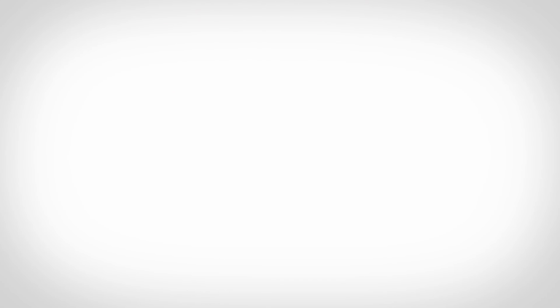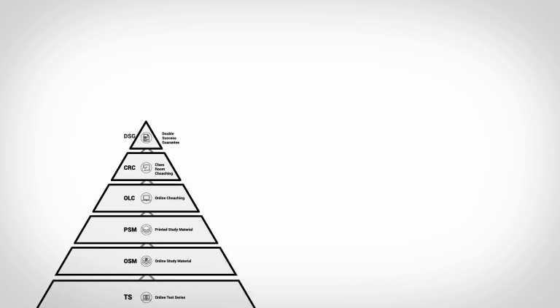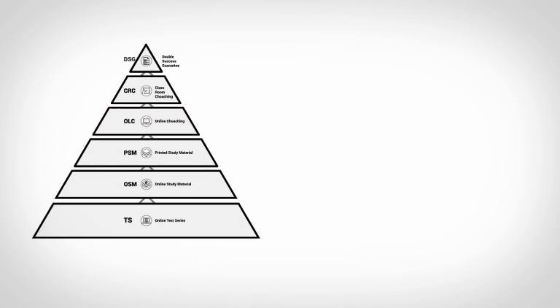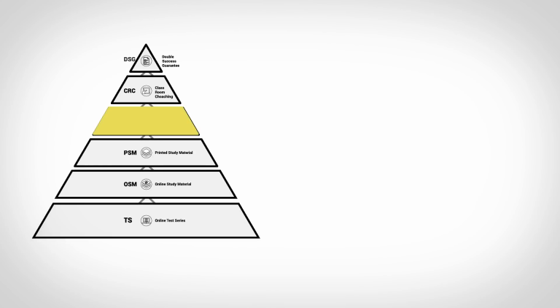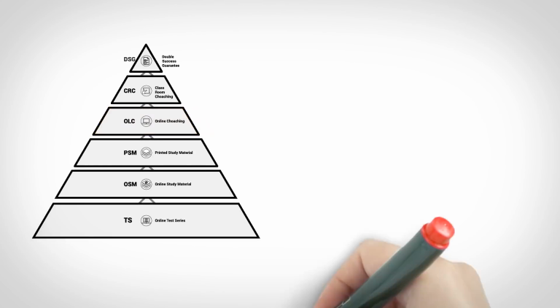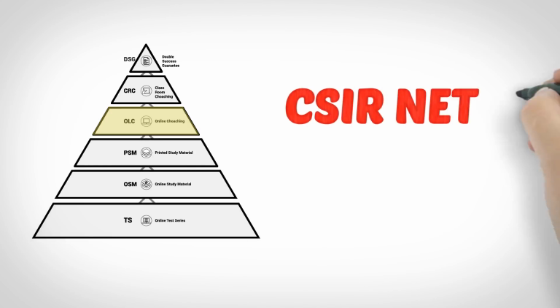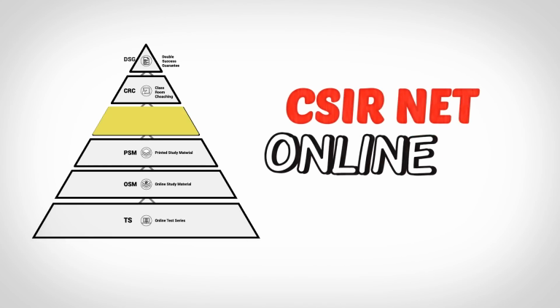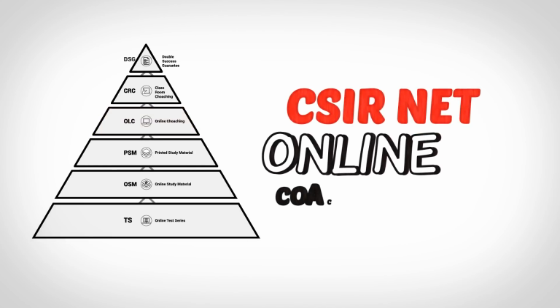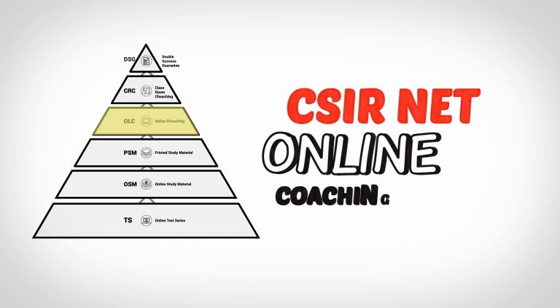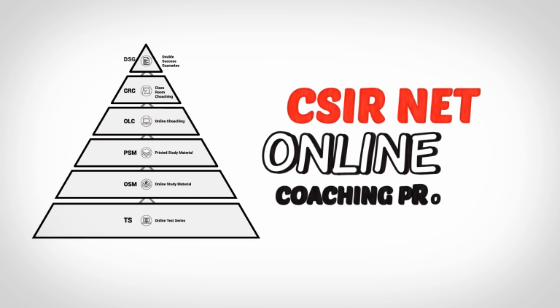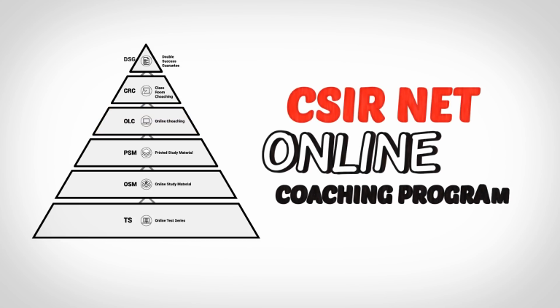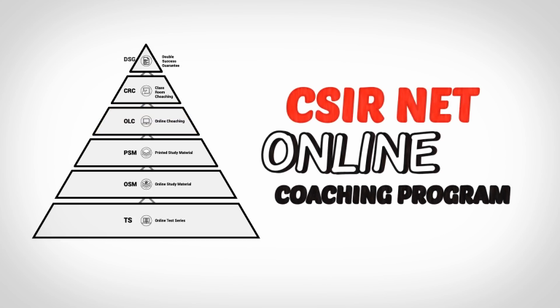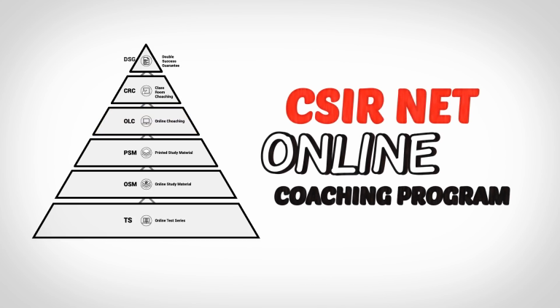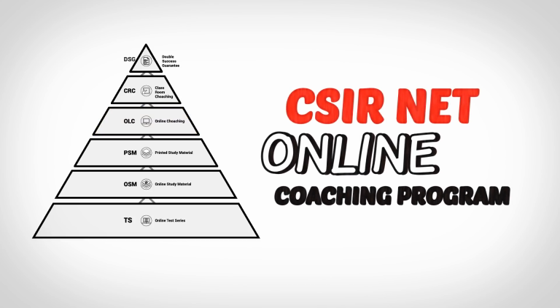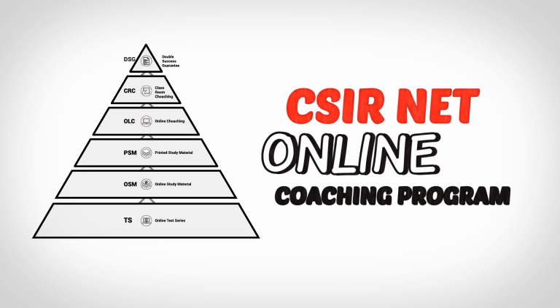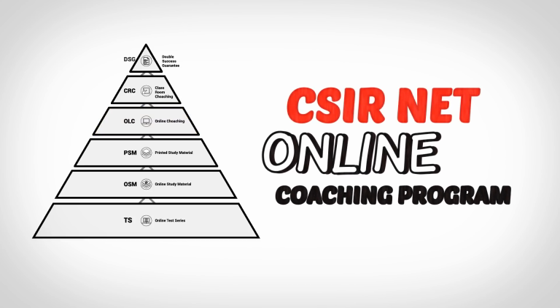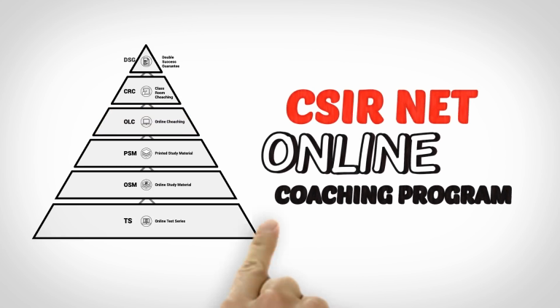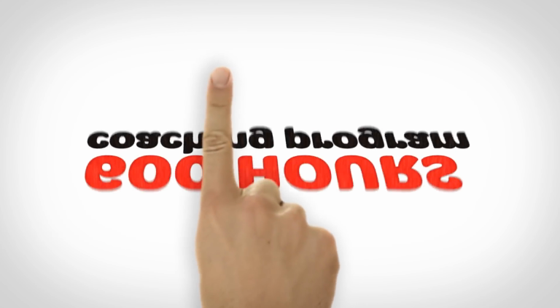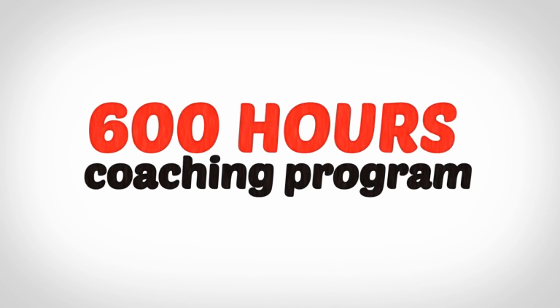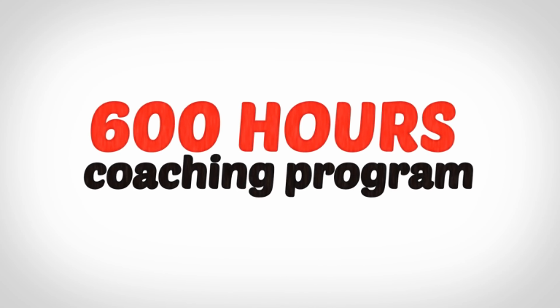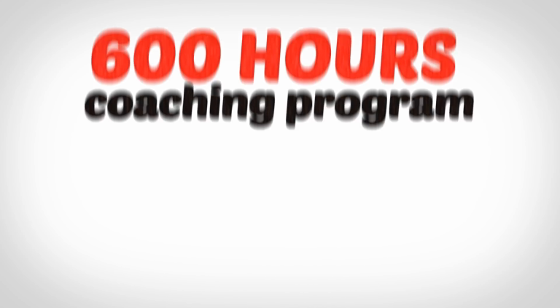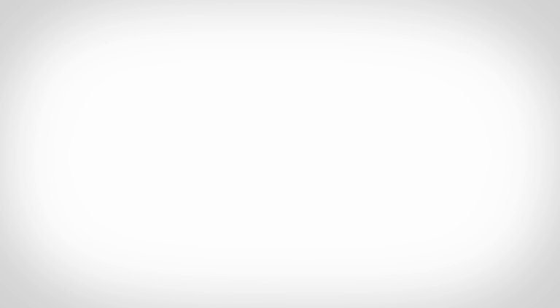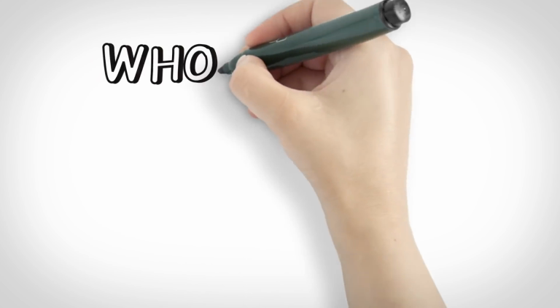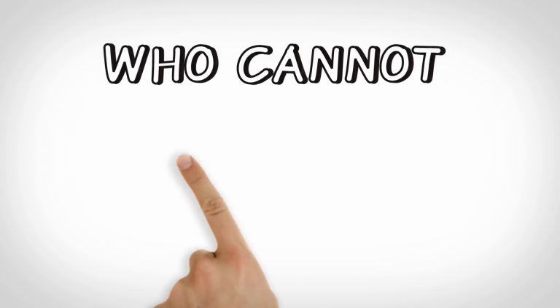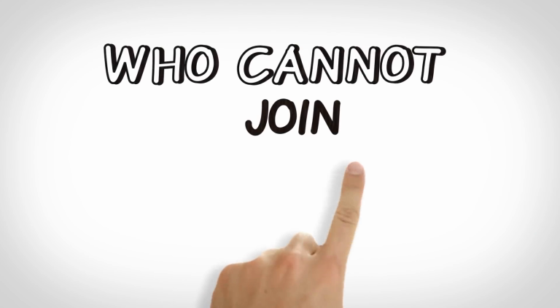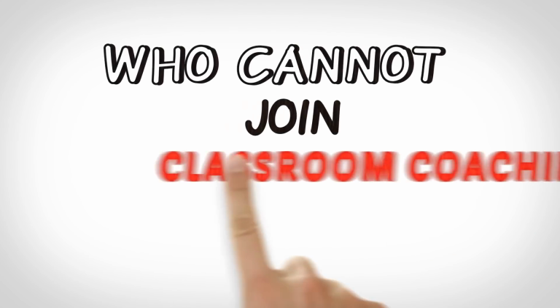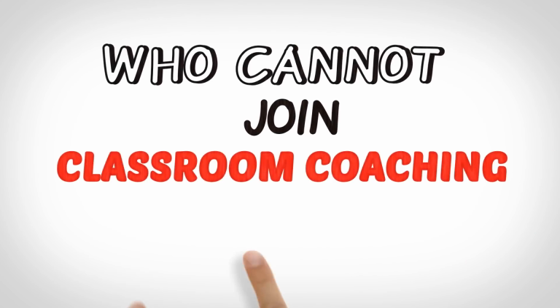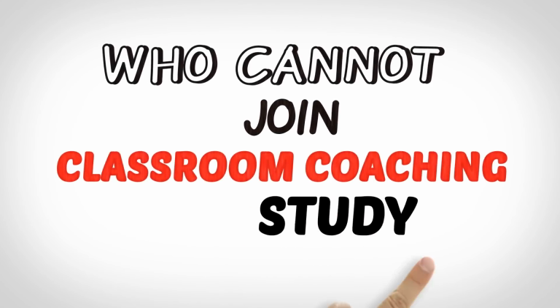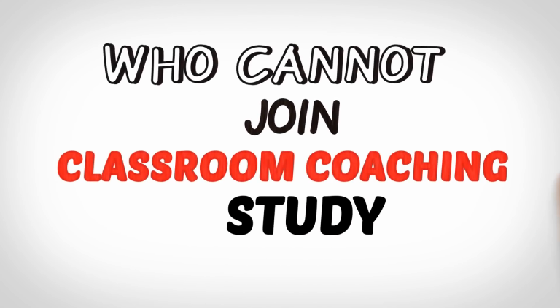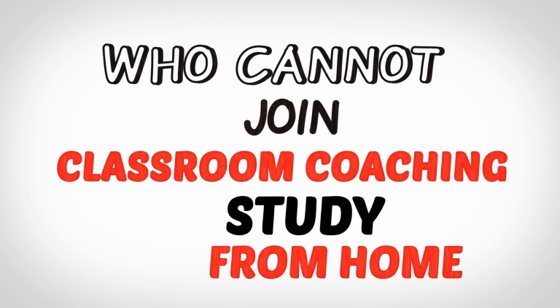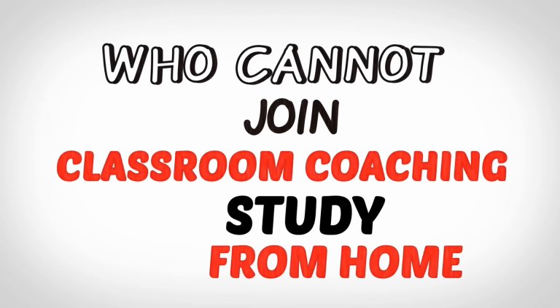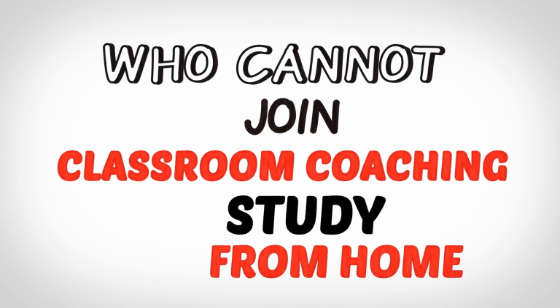The next layer is the CSIR Net Online Coaching Programme — an intensive 600-hour coaching programme for those who cannot come and join us for classroom coaching and want to study from home.